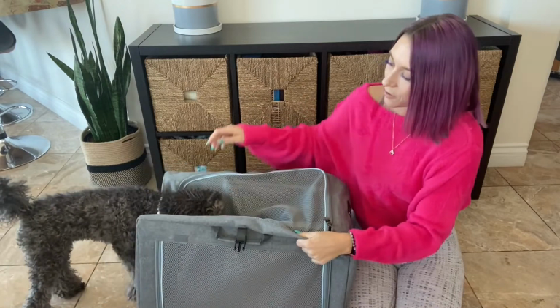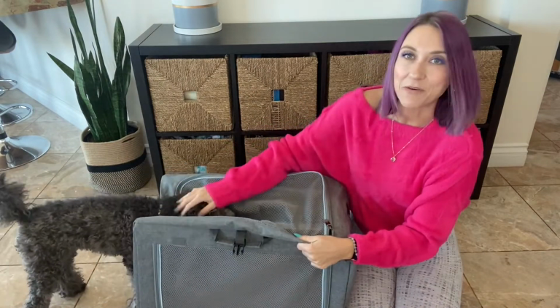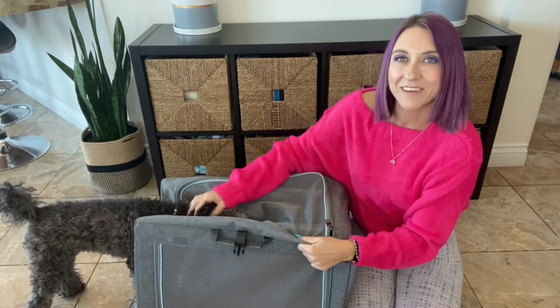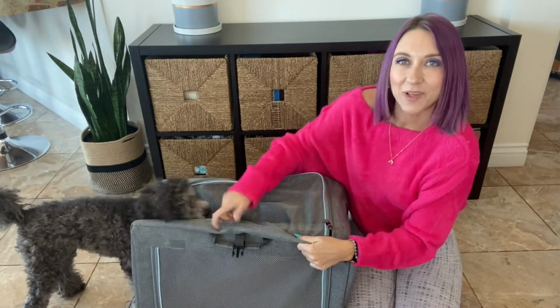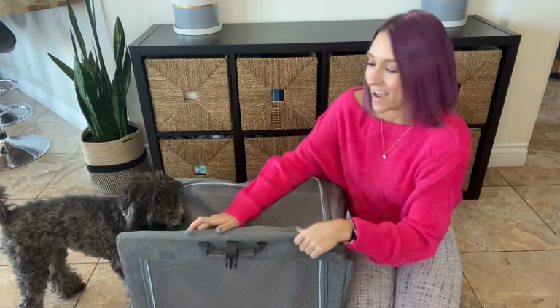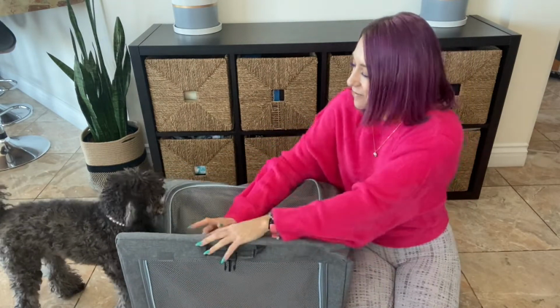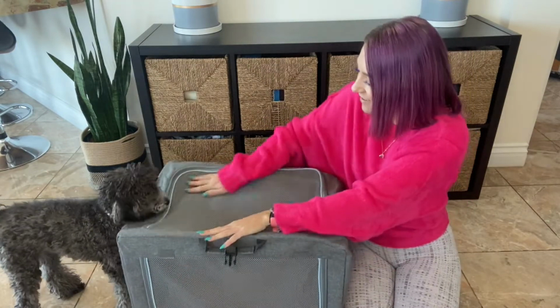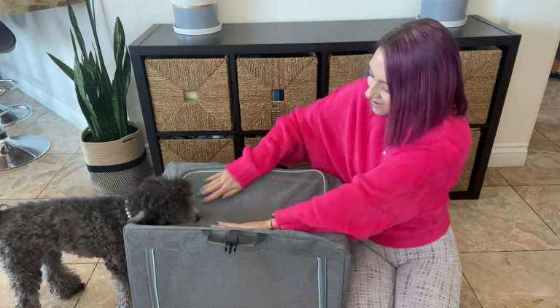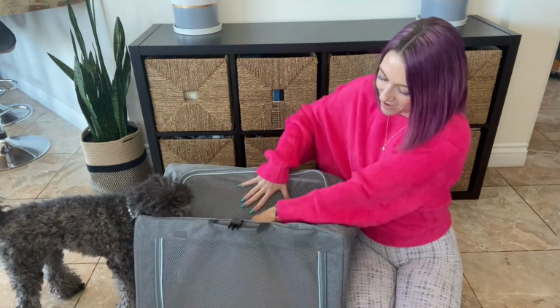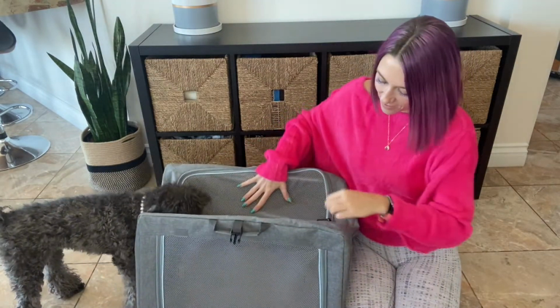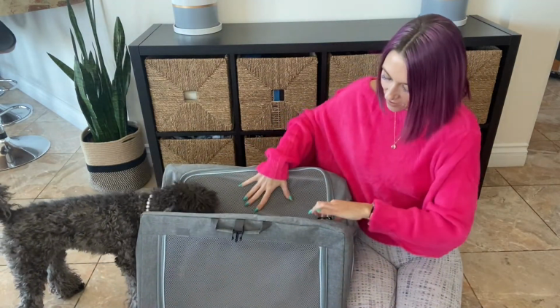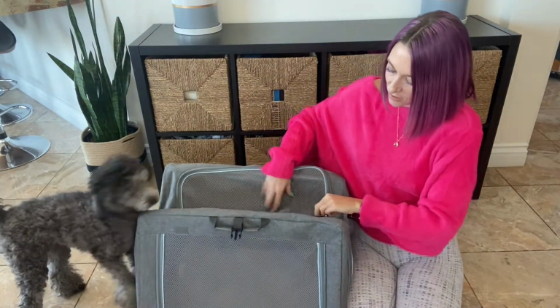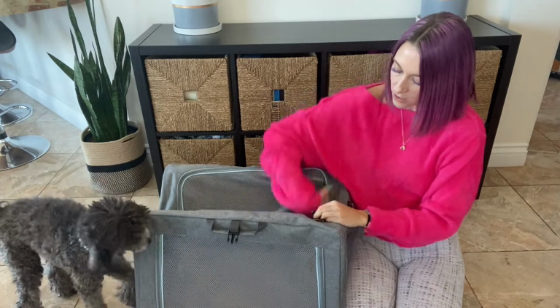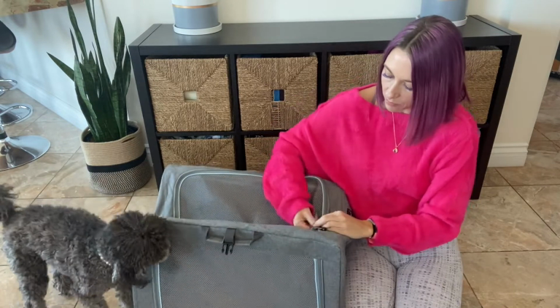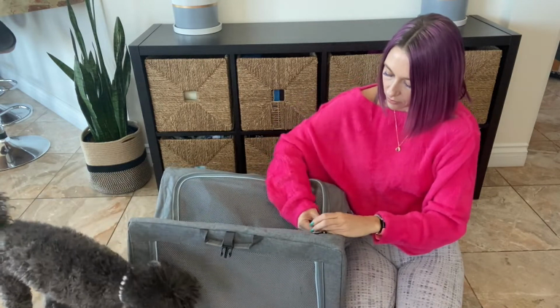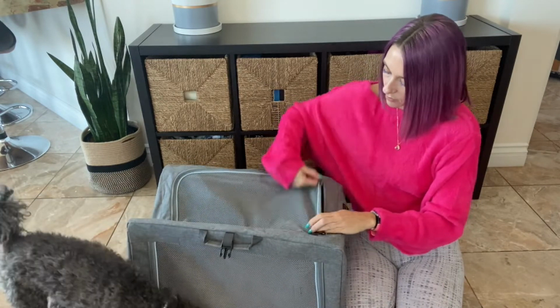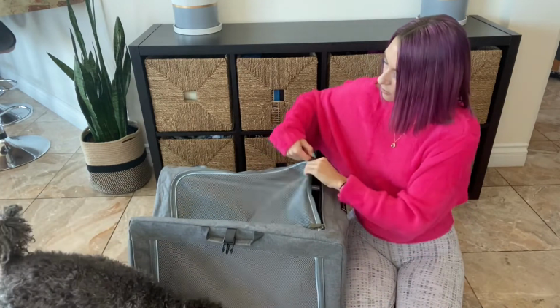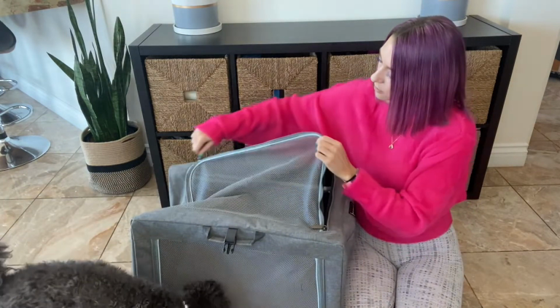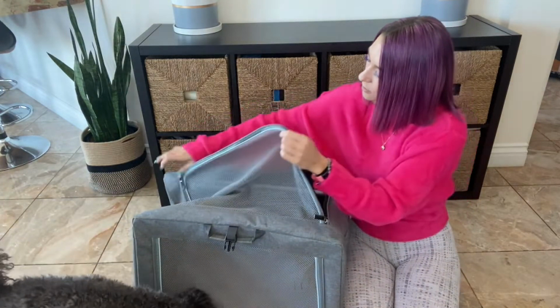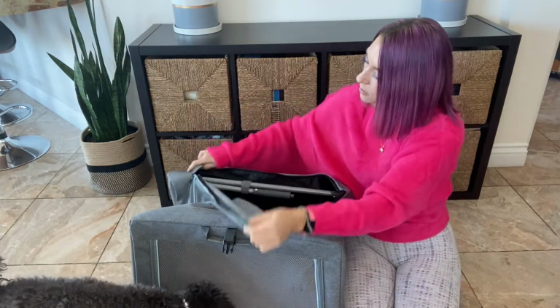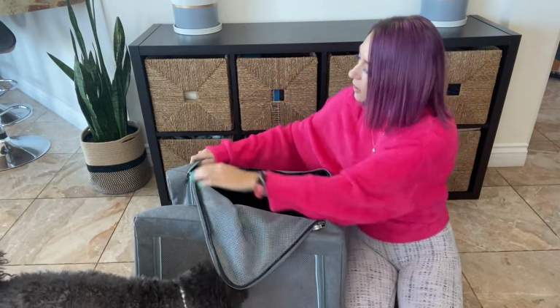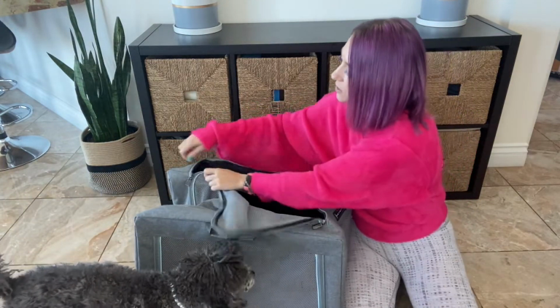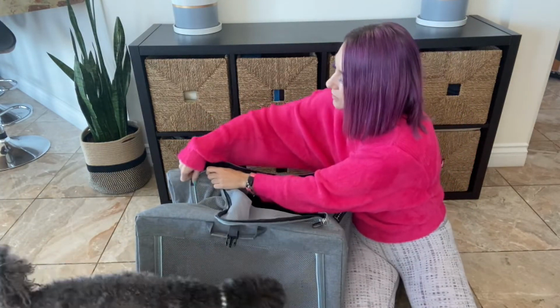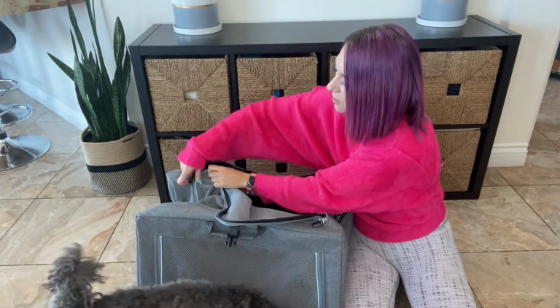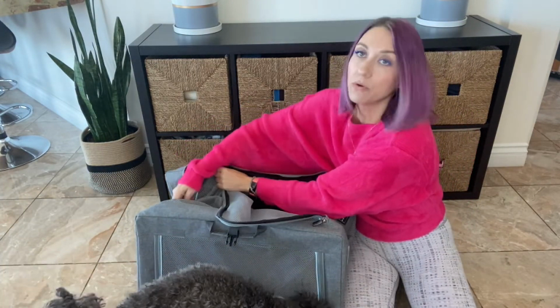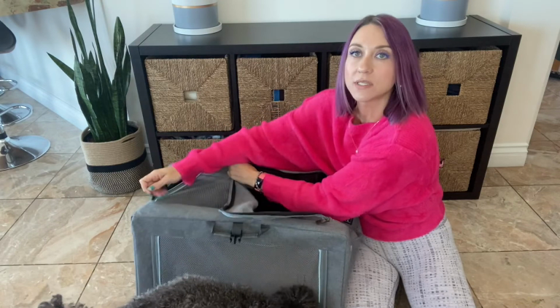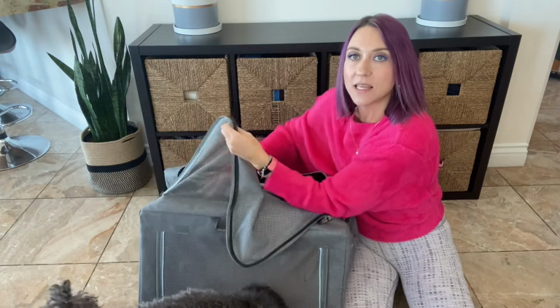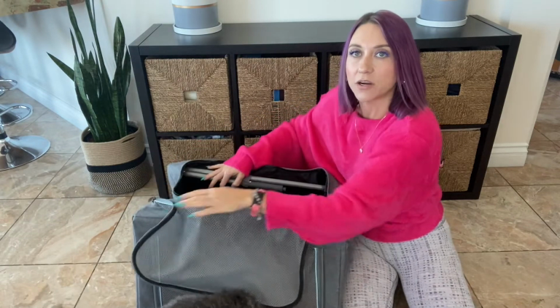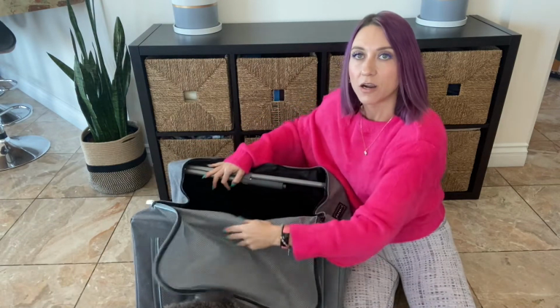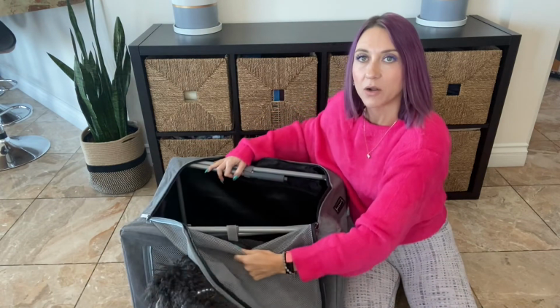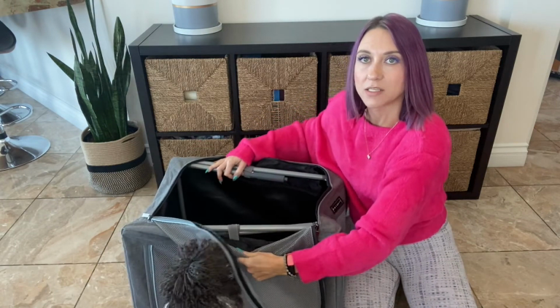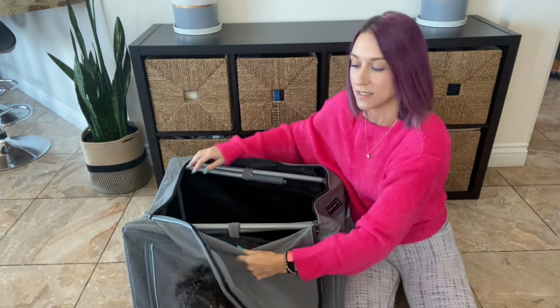Hopefully you have a little helper like I have. Then unzip the top, and once you unzip the top you will see that there are metal bars on the inside.